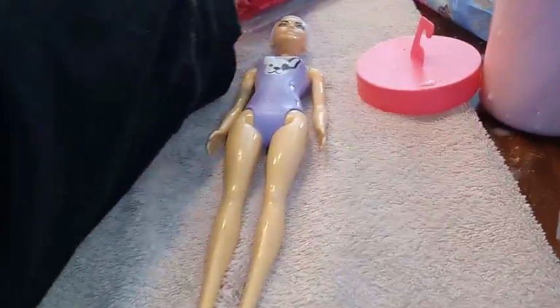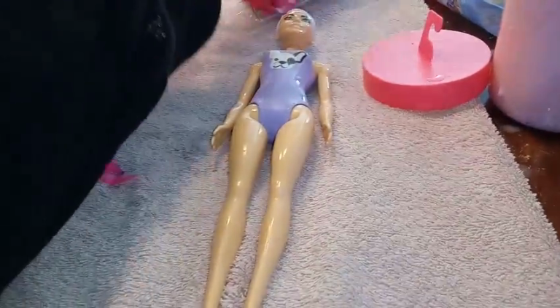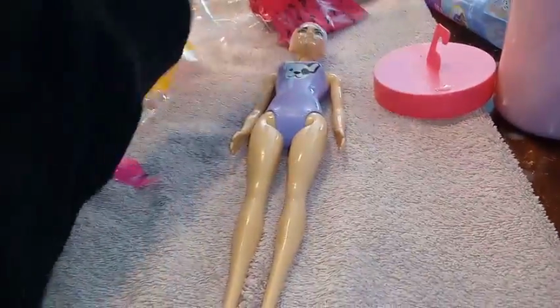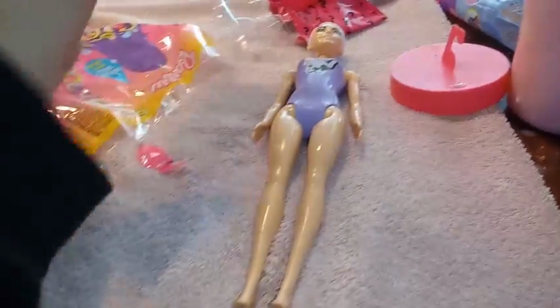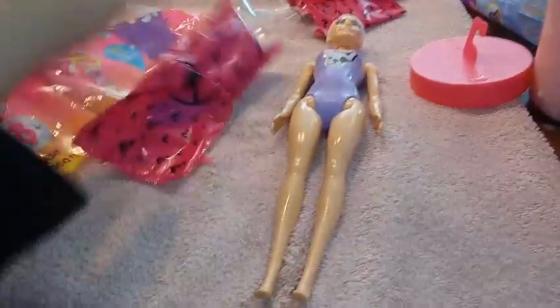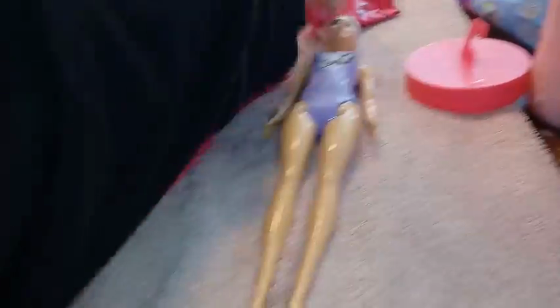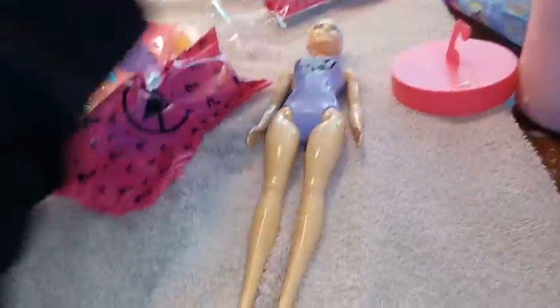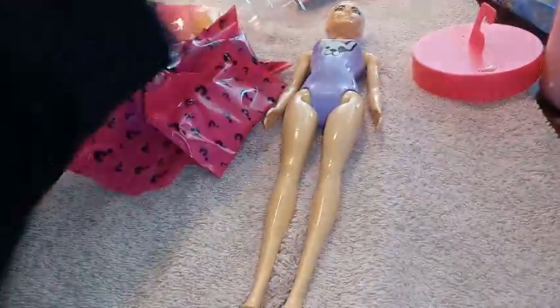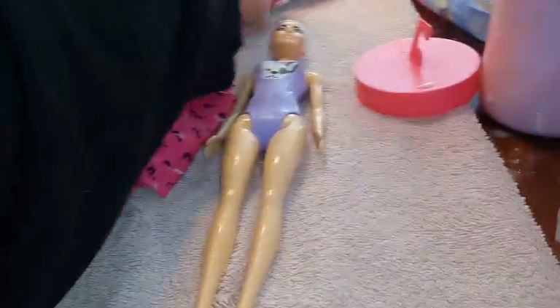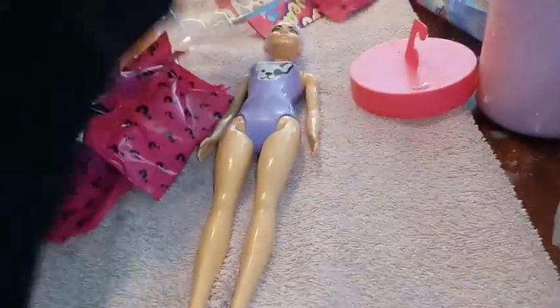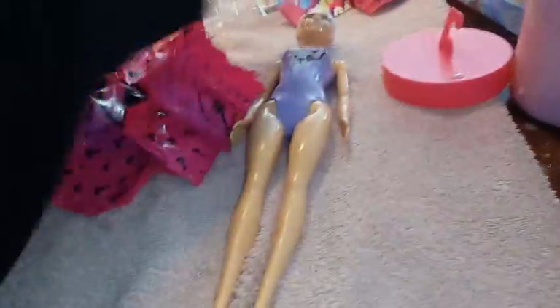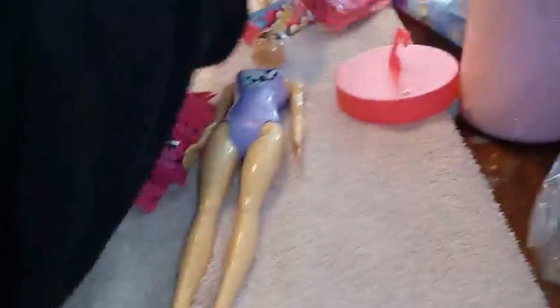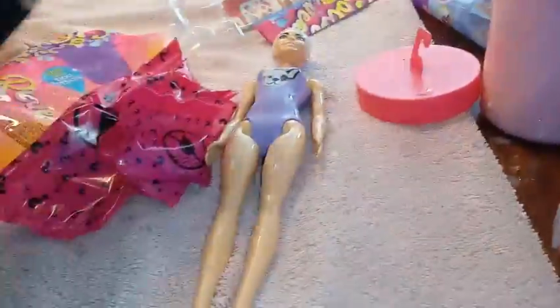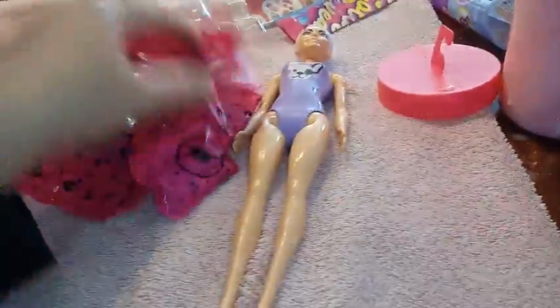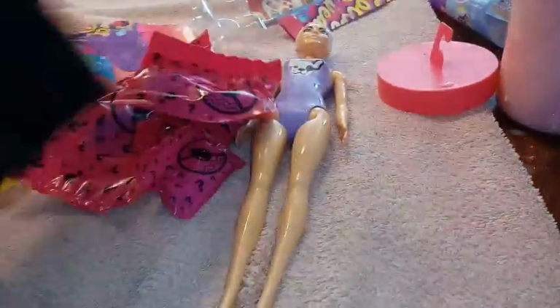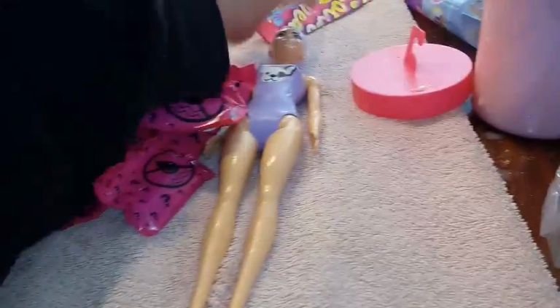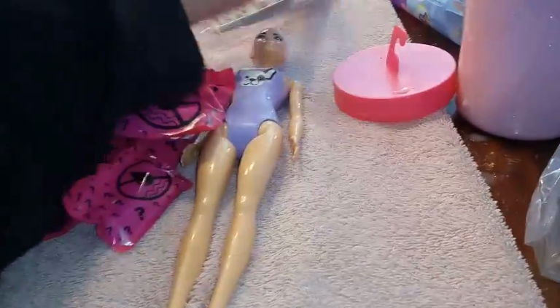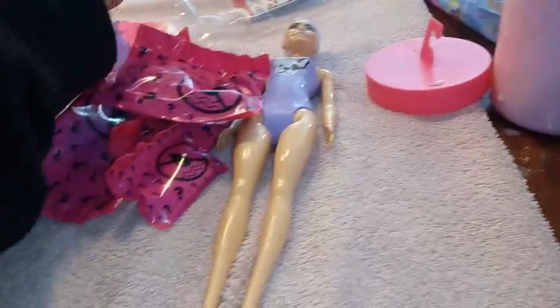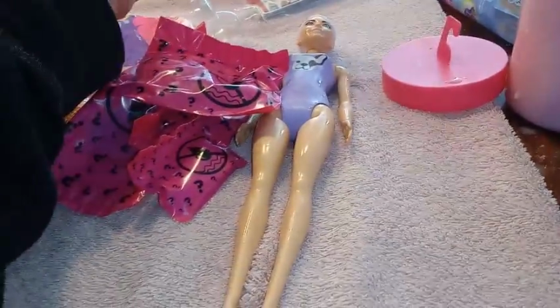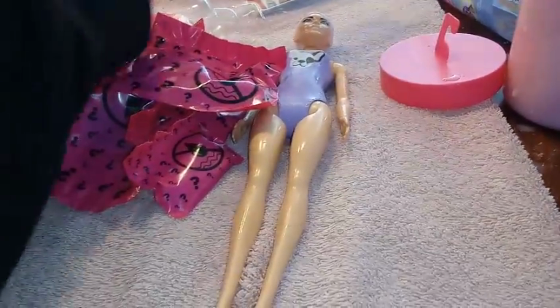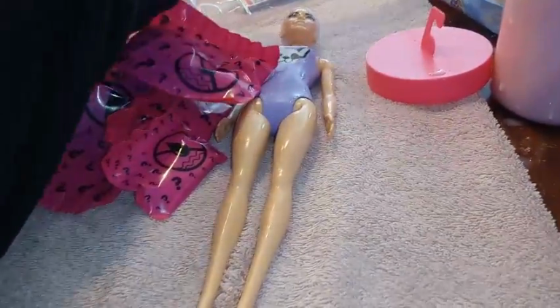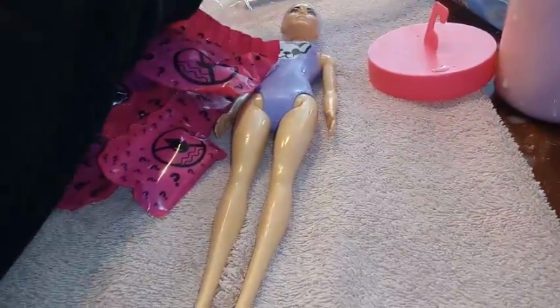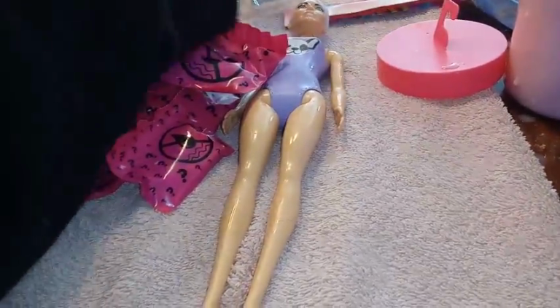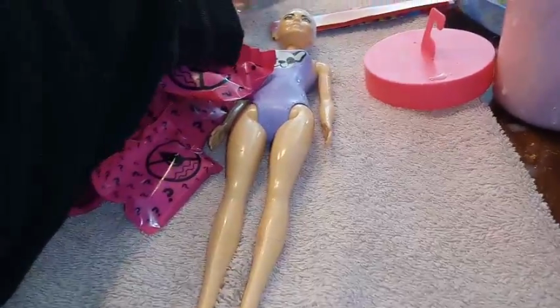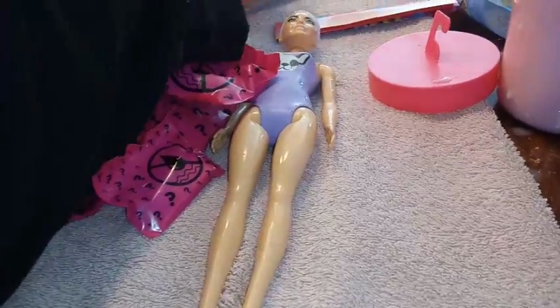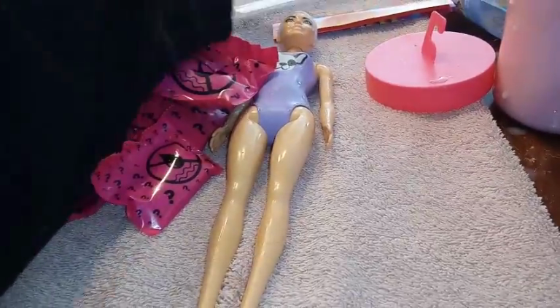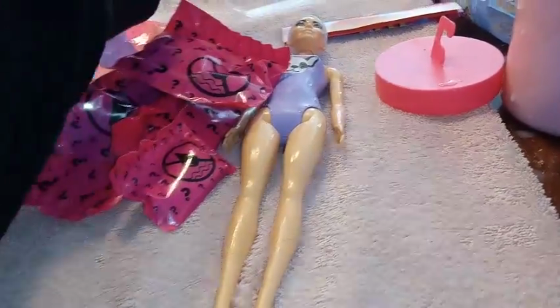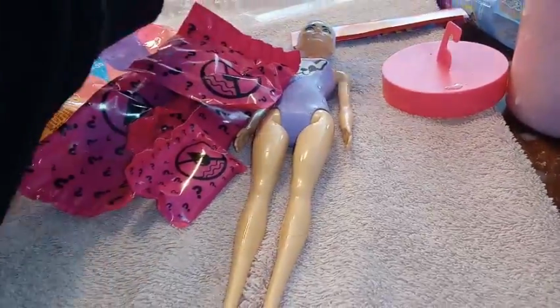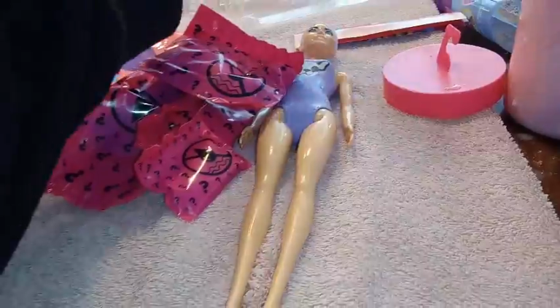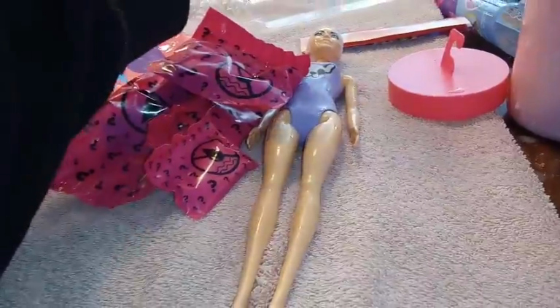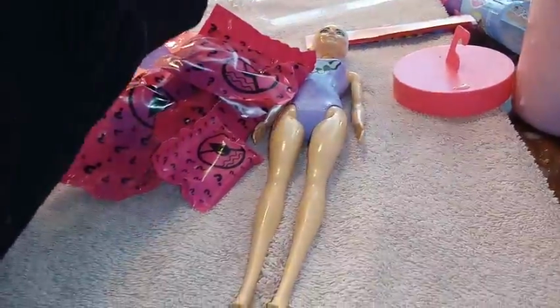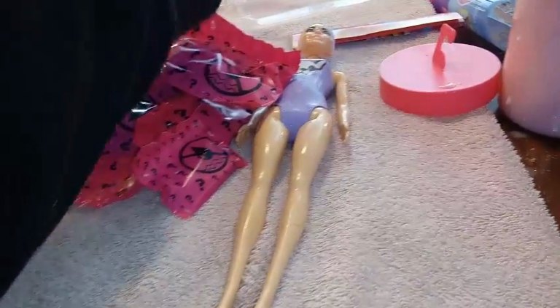So you also have one, two, three, four blind bags. Here's your checklist, and here is your guide.